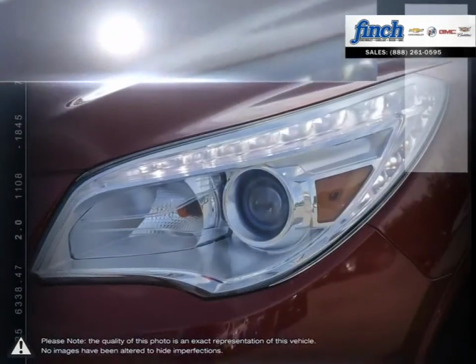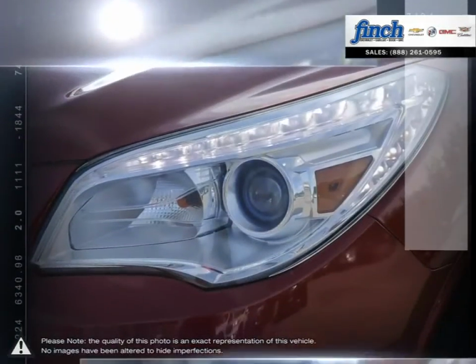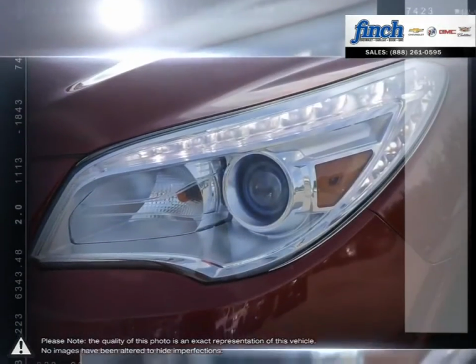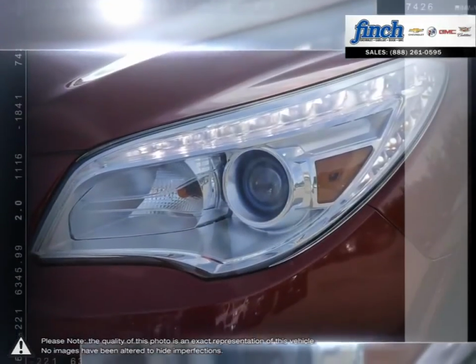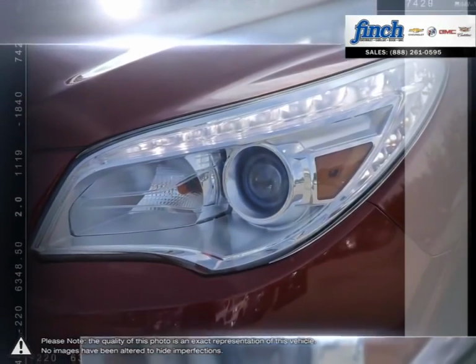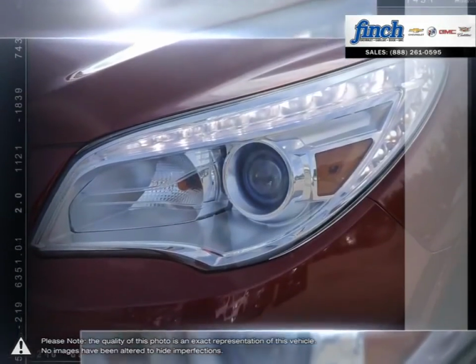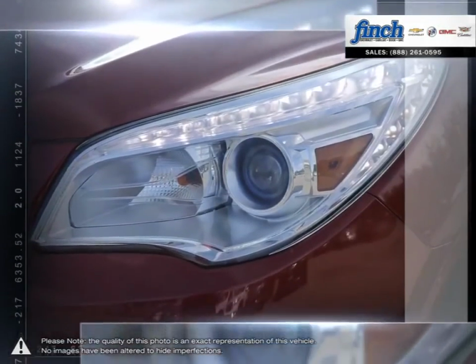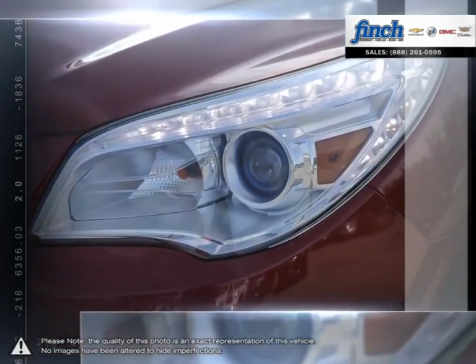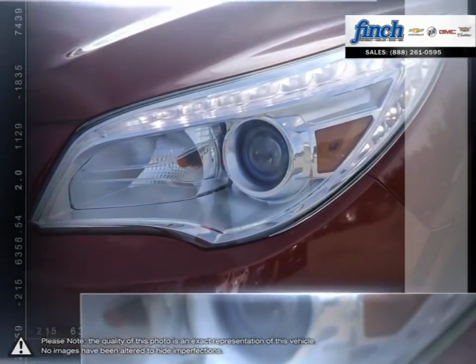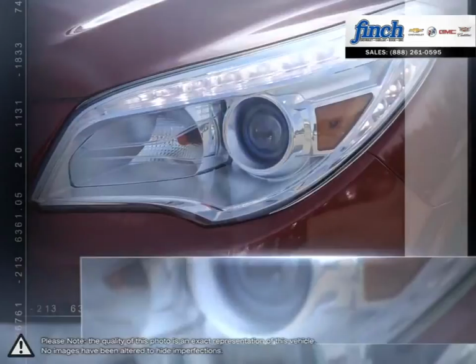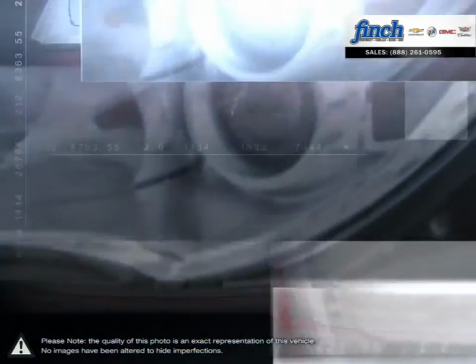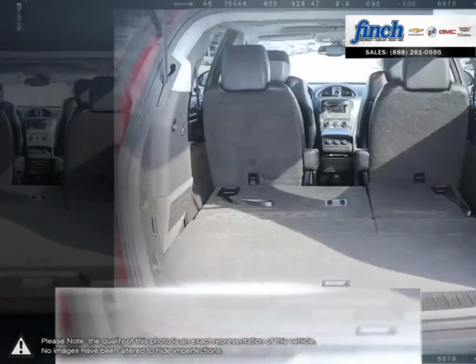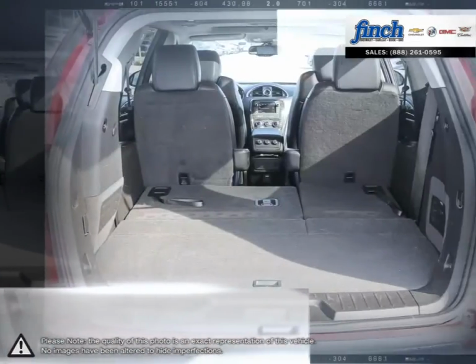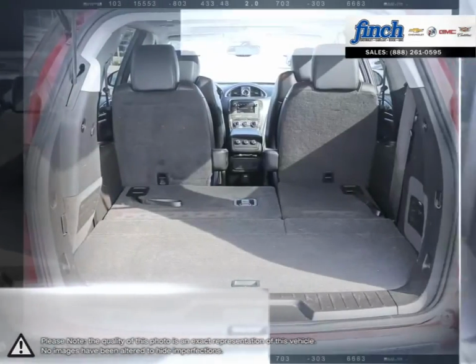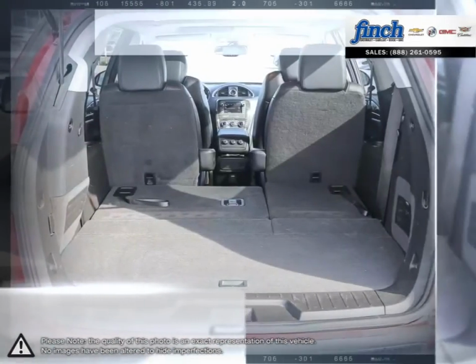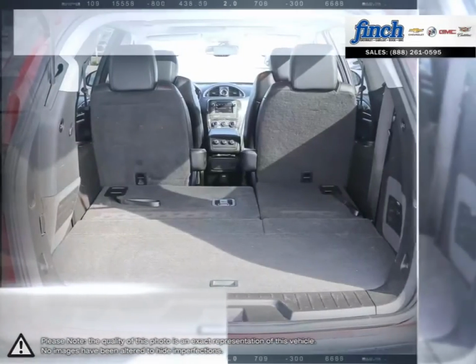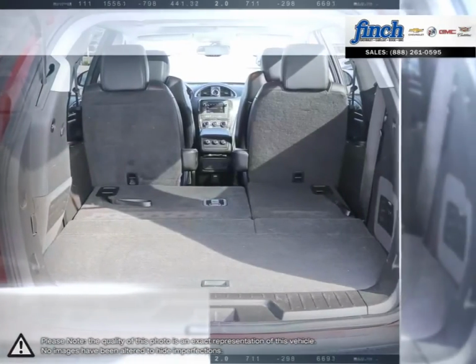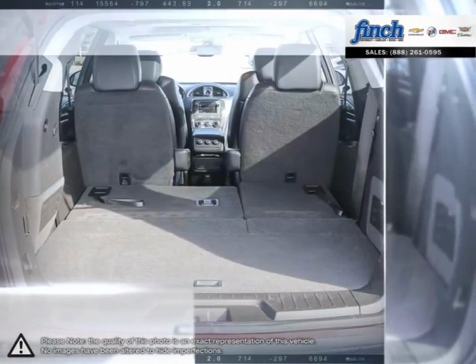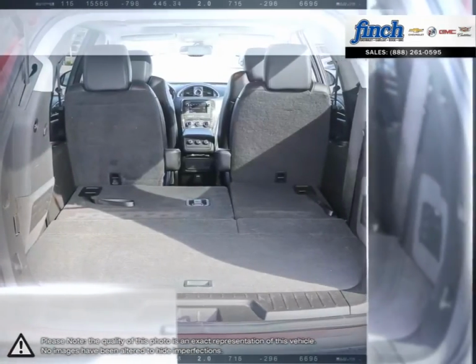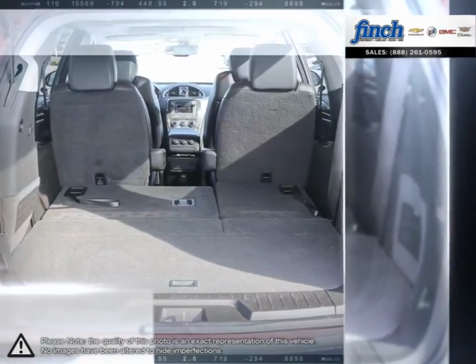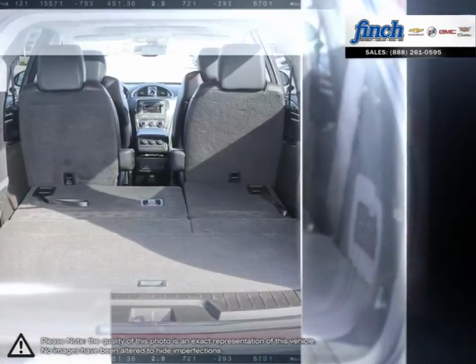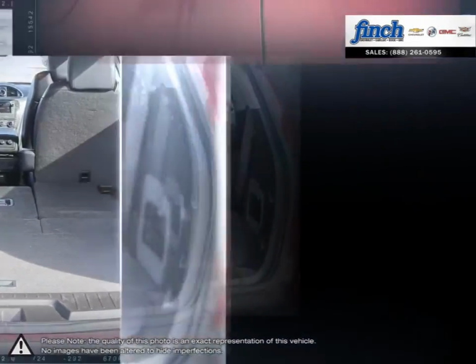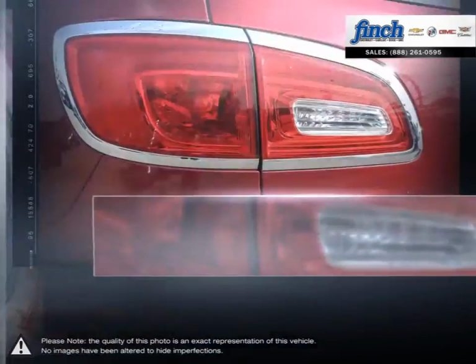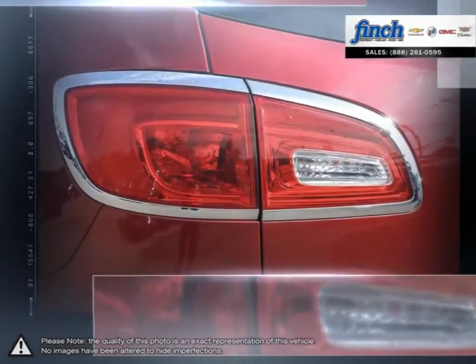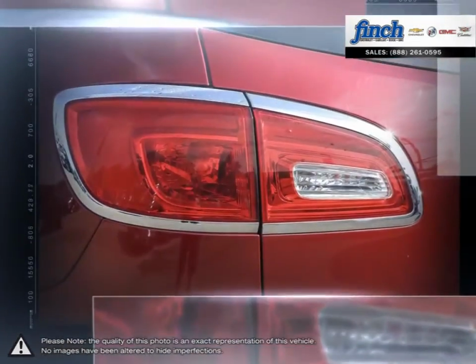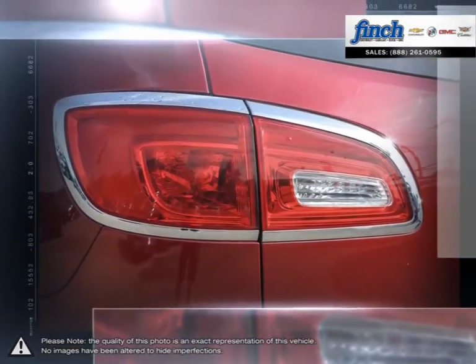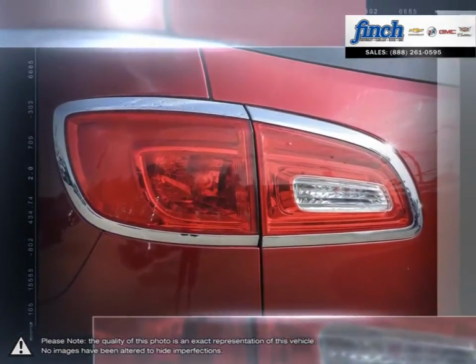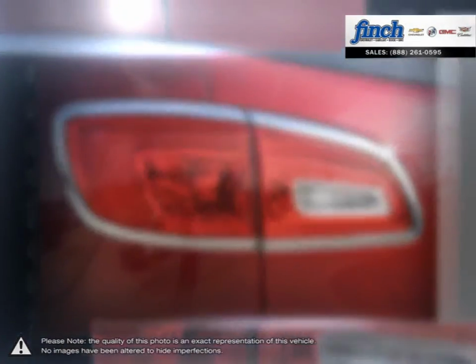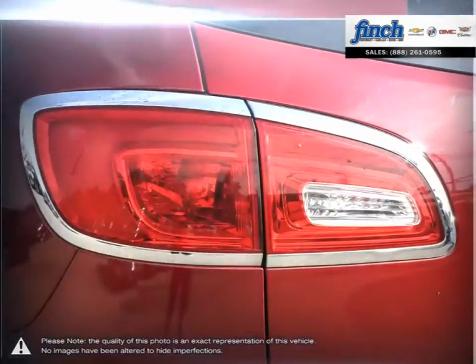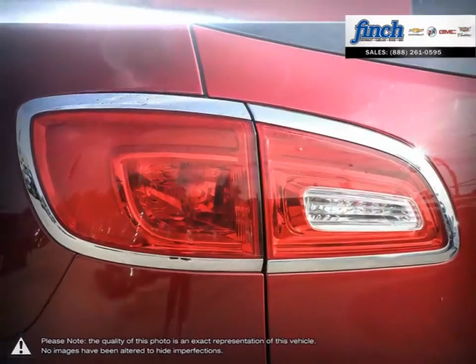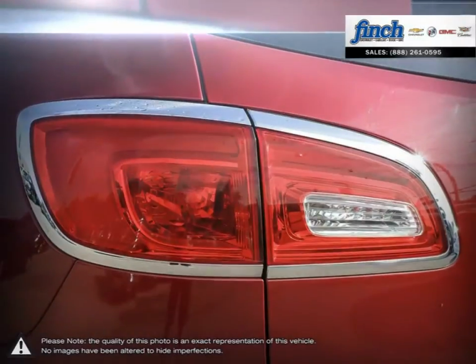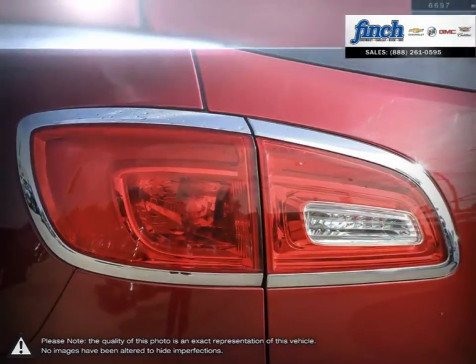Enjoy a cabin that can modestly be described as spacious, with technology for your comfort as well as your safety, and thoughtful features throughout.